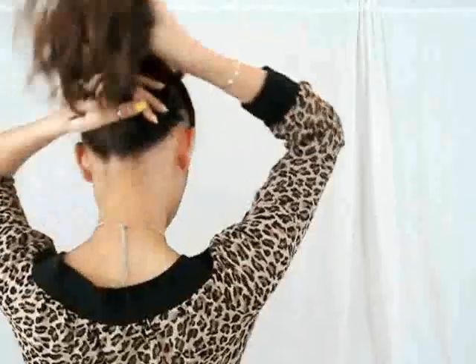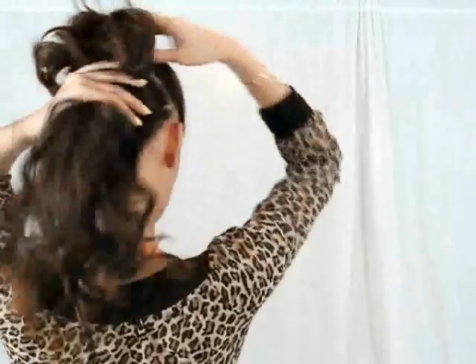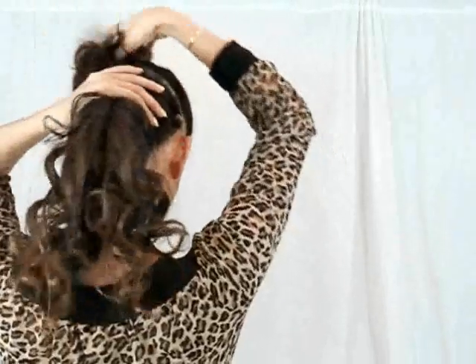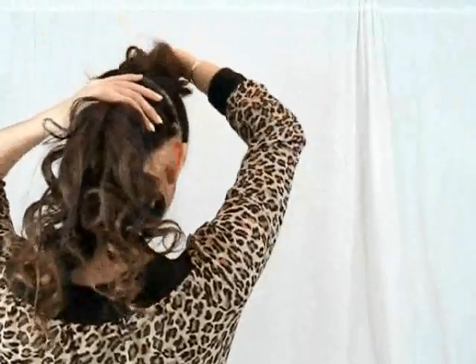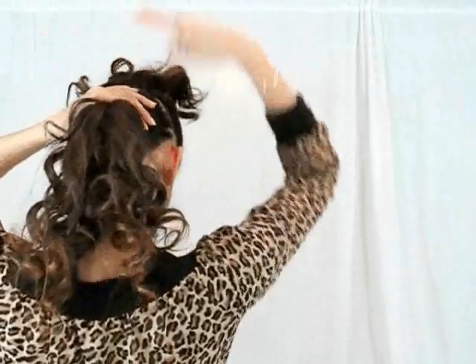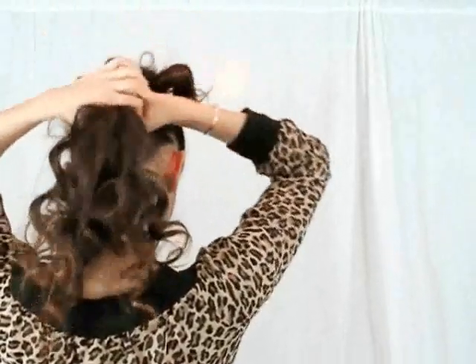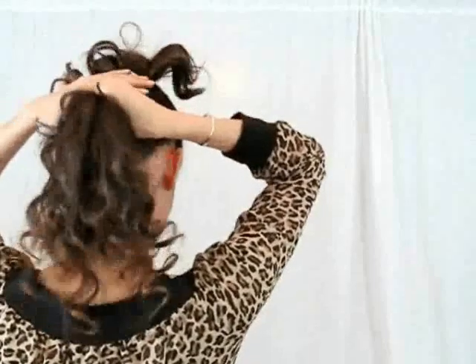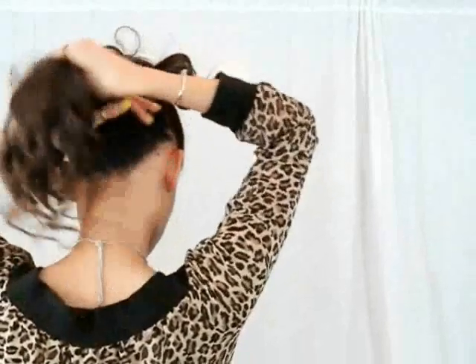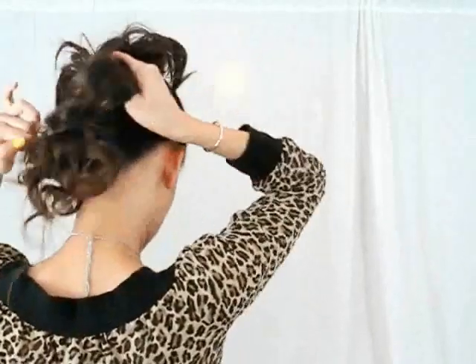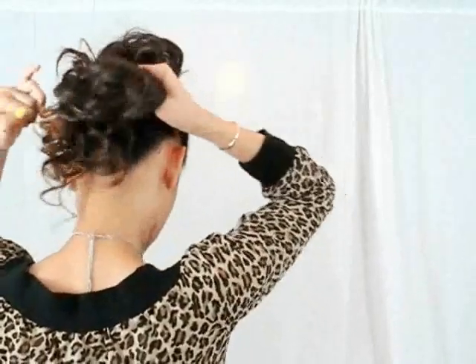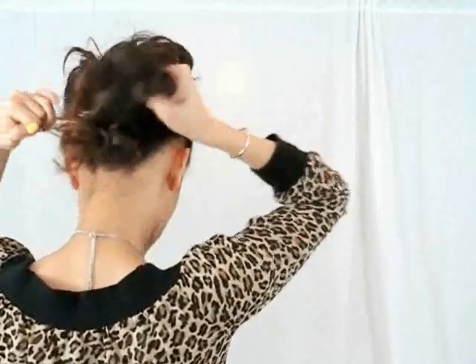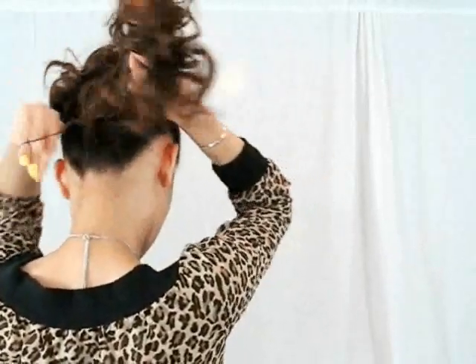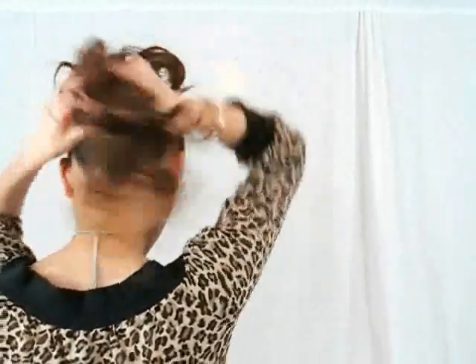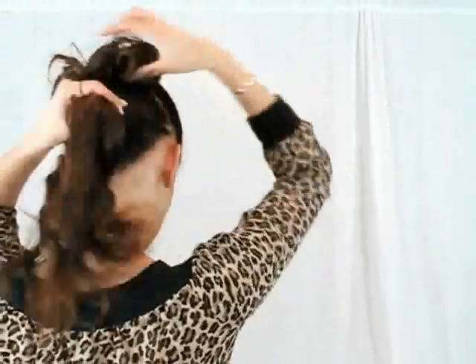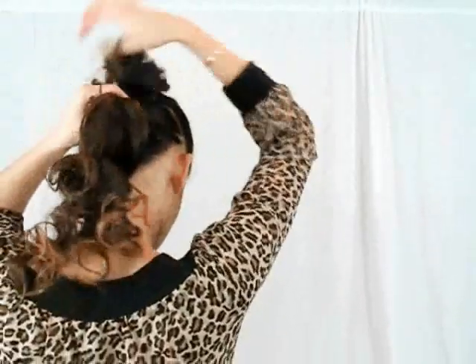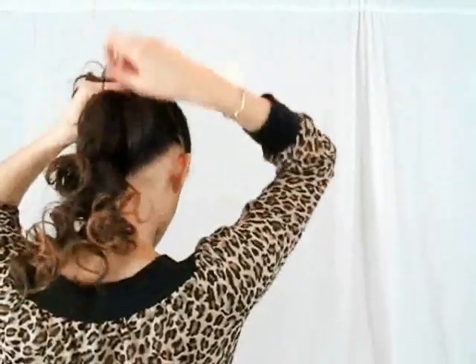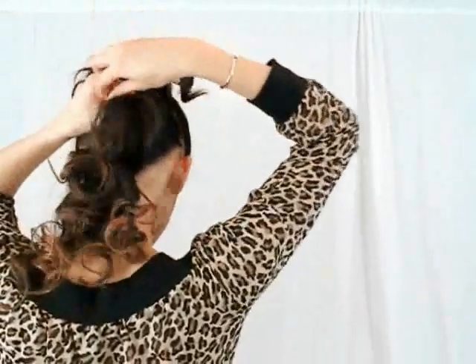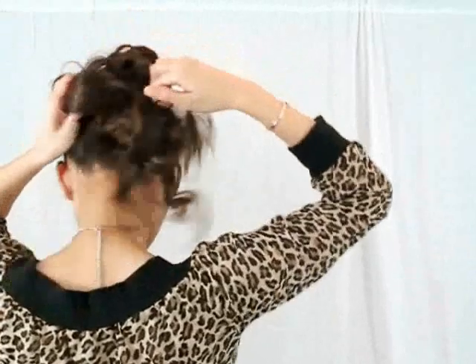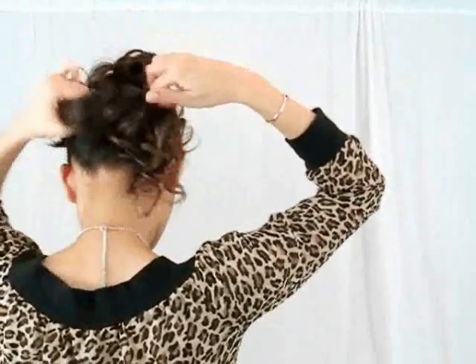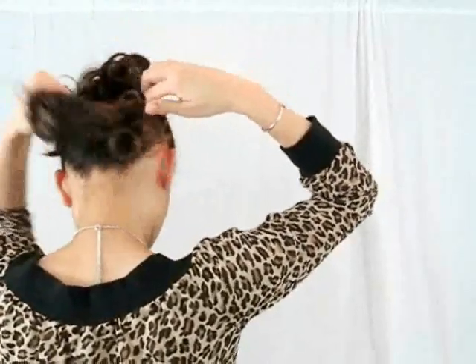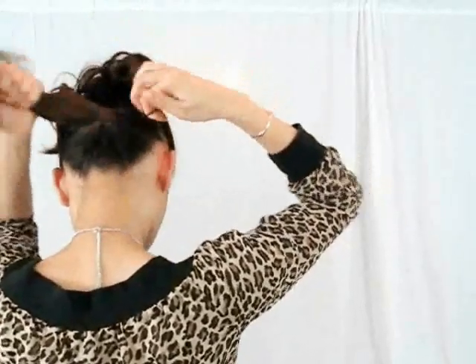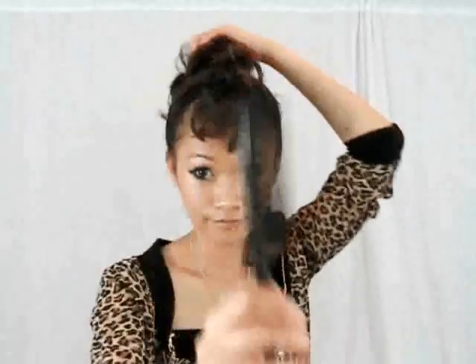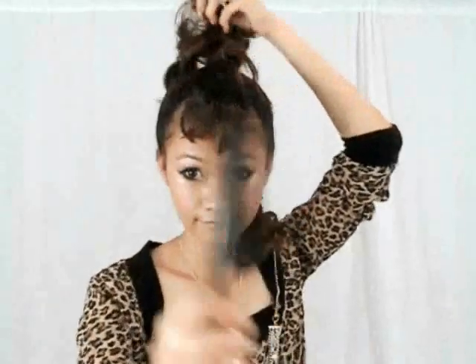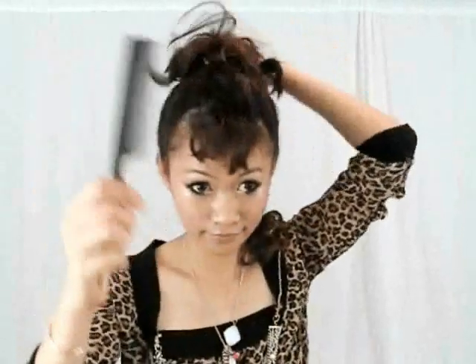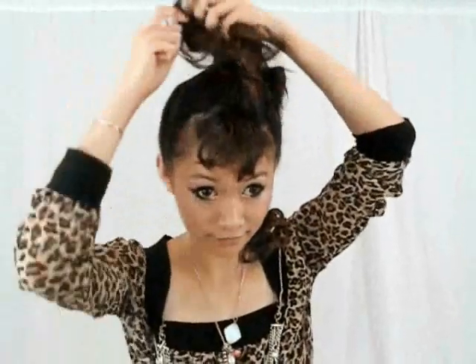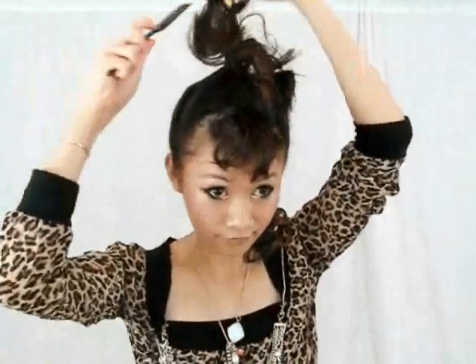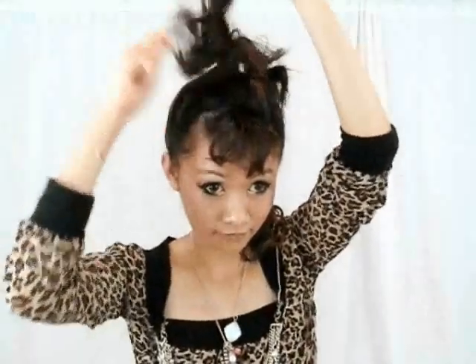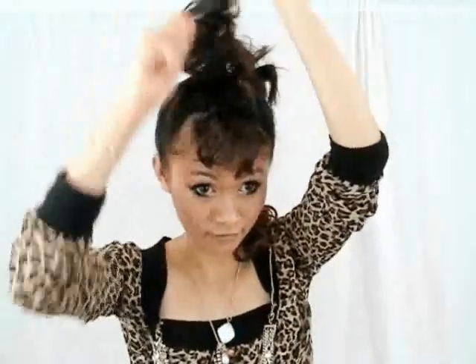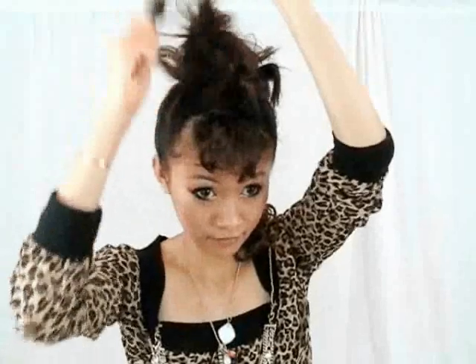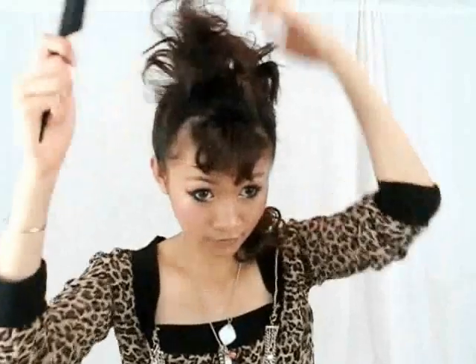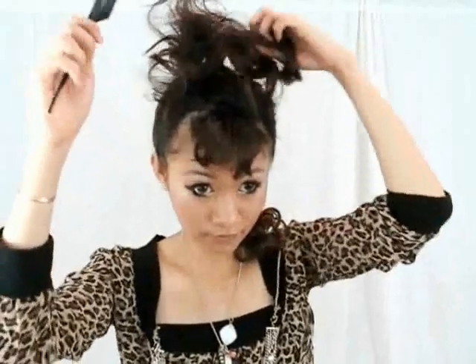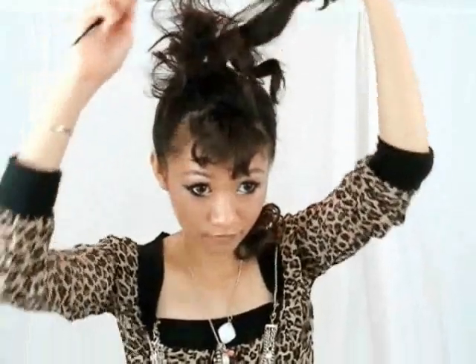Take a second elastic and tie the bottom half of your hair. Use your comb to tease your hair out. Do this to your top and bottom ponytail.